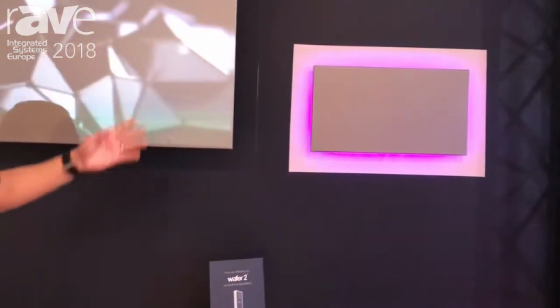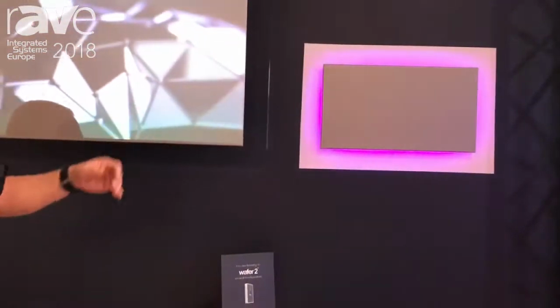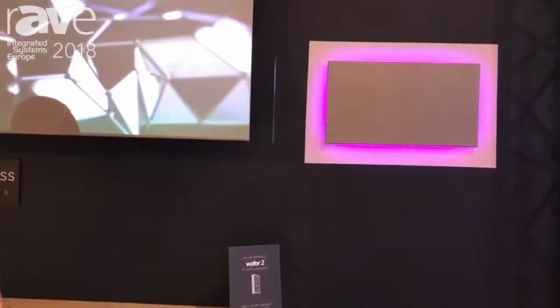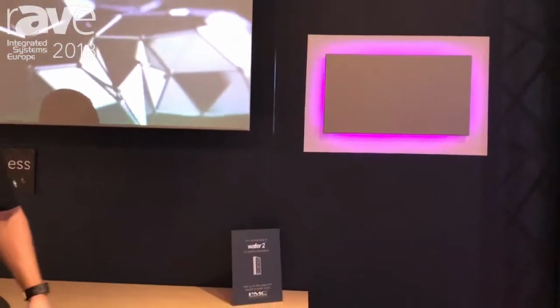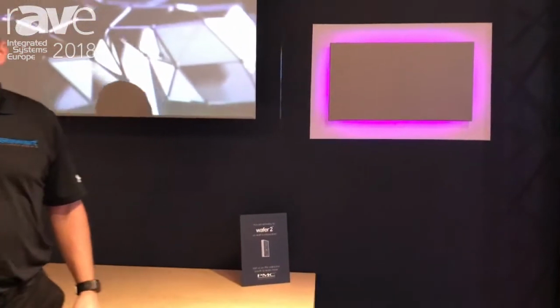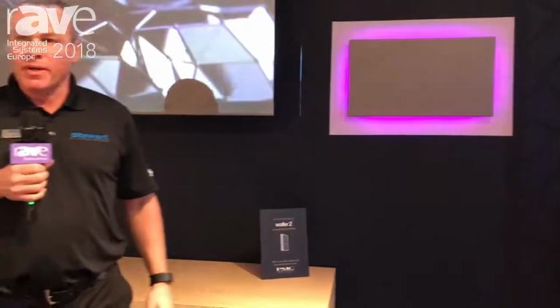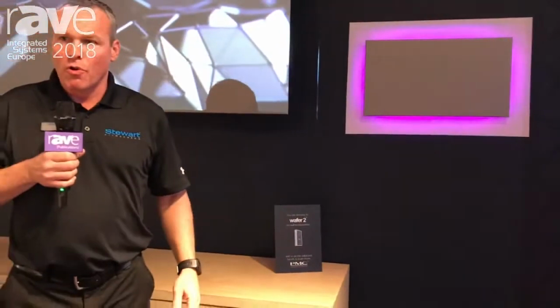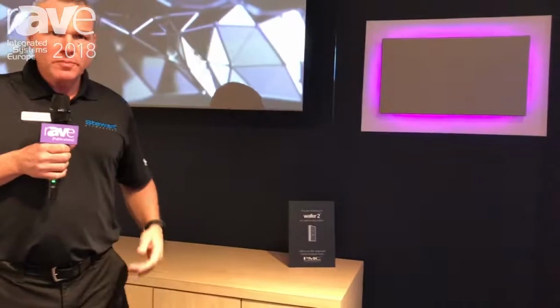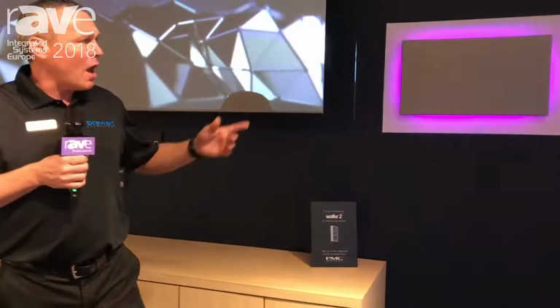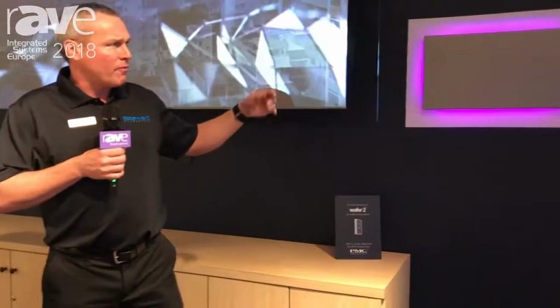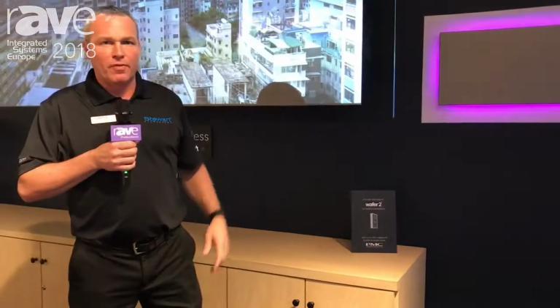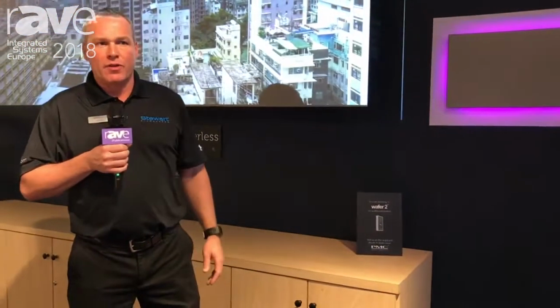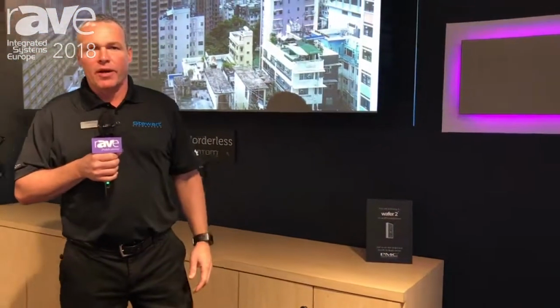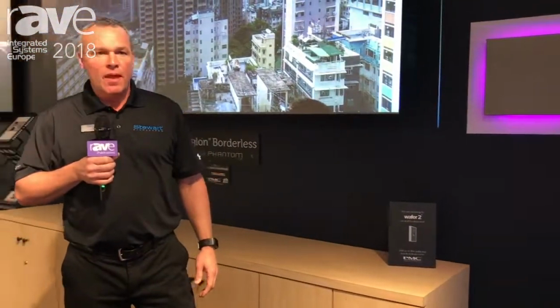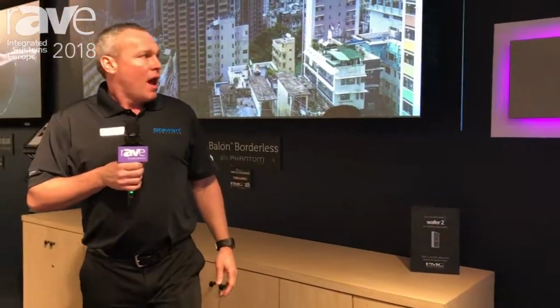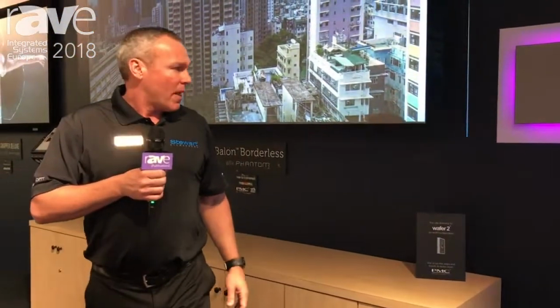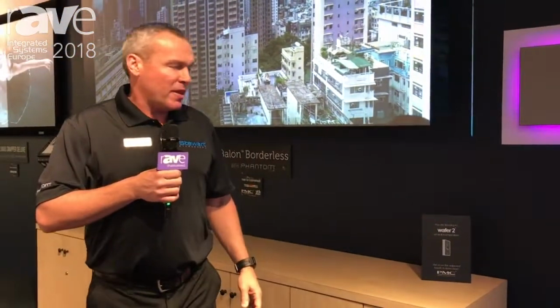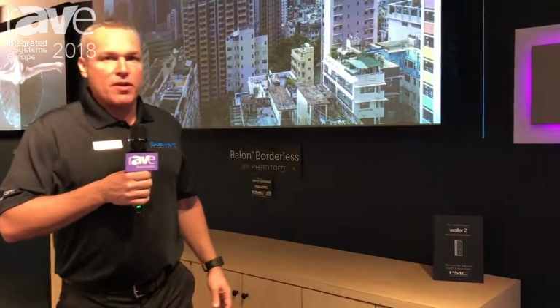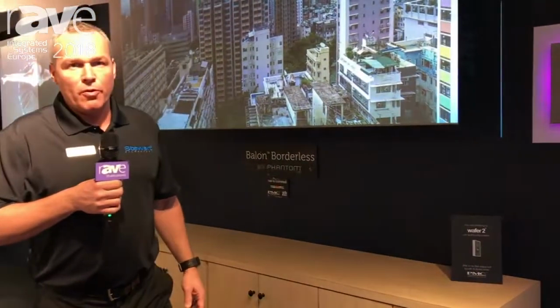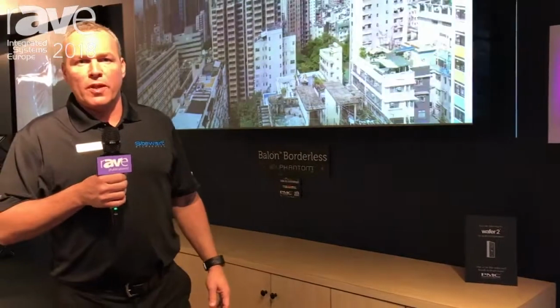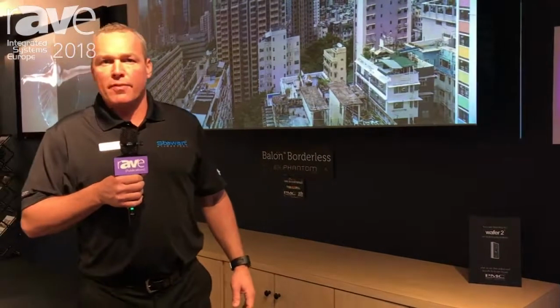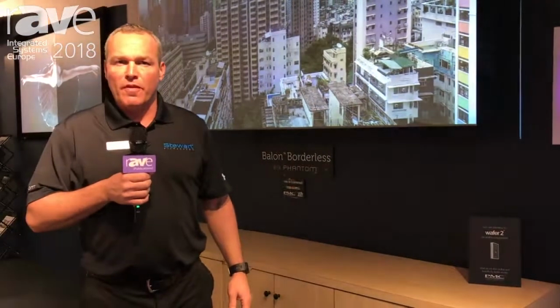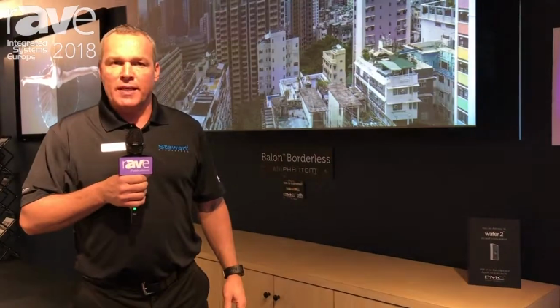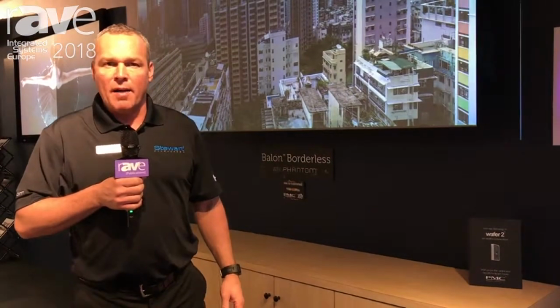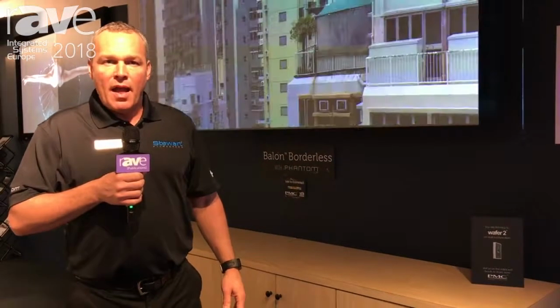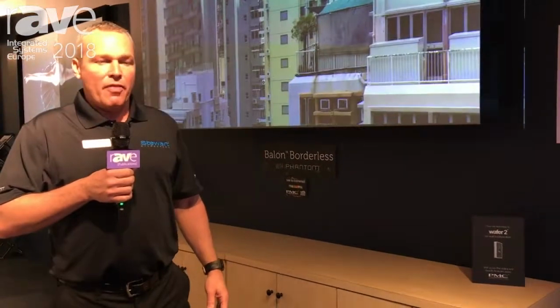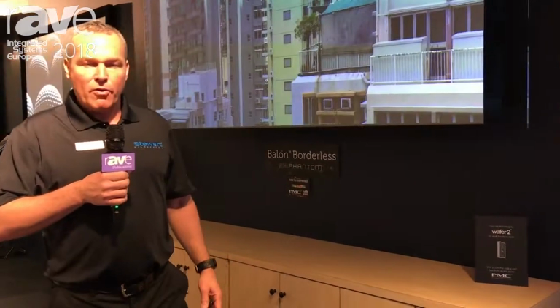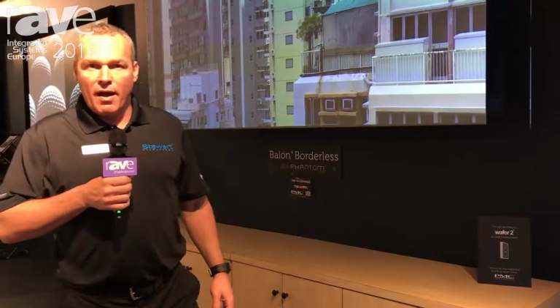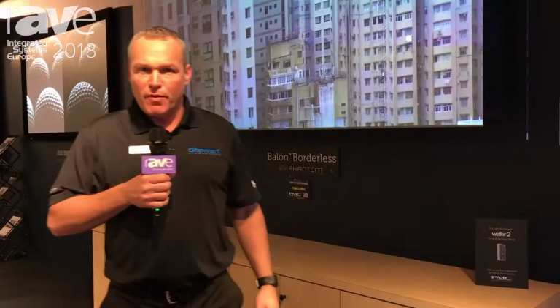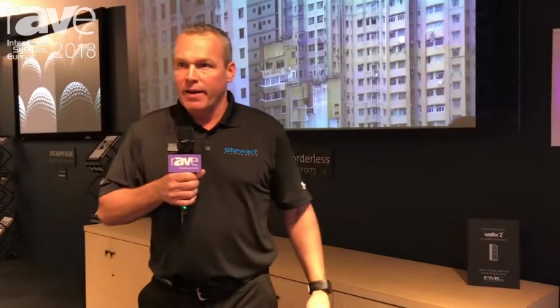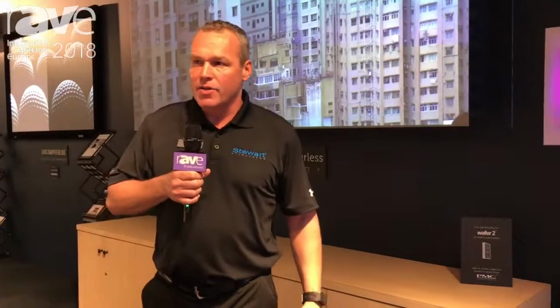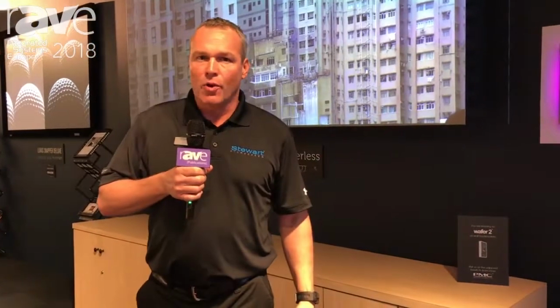This is something that's downloaded on an app and controlled for different lighting scenarios. Again, please visit our new borderless at stuartfilmscreen.com and thank you for being here at ISE 2018.